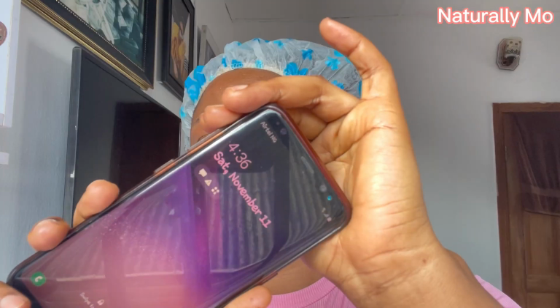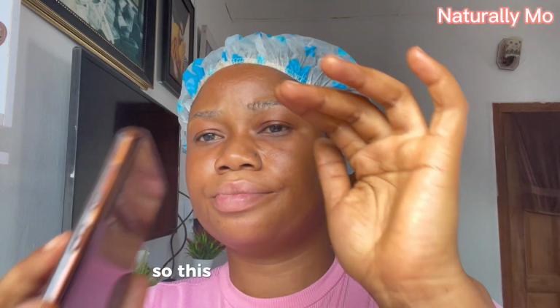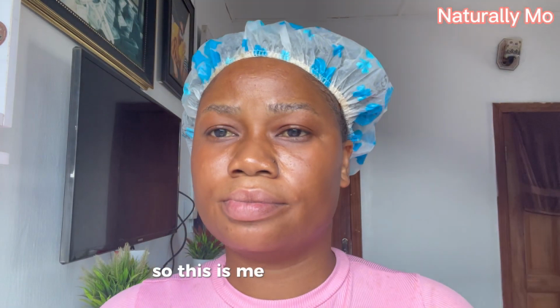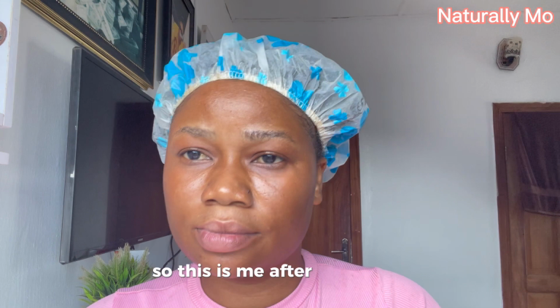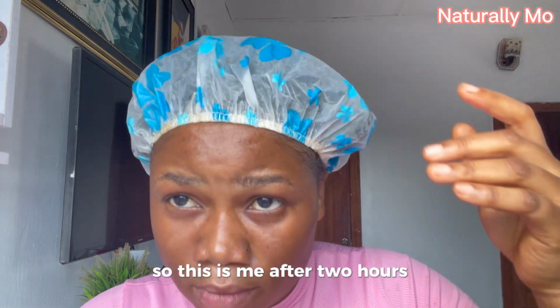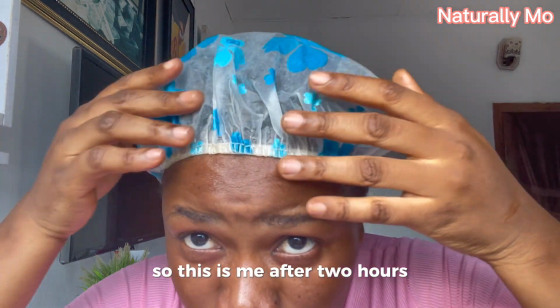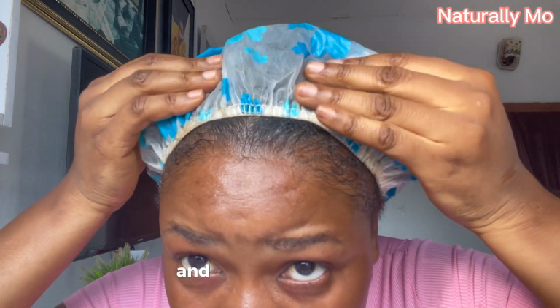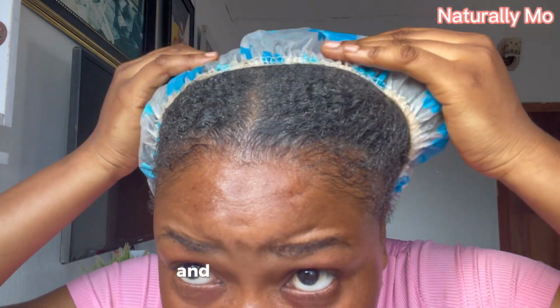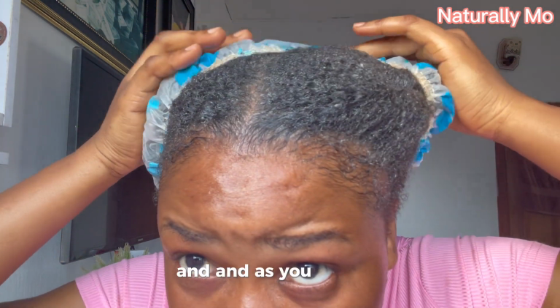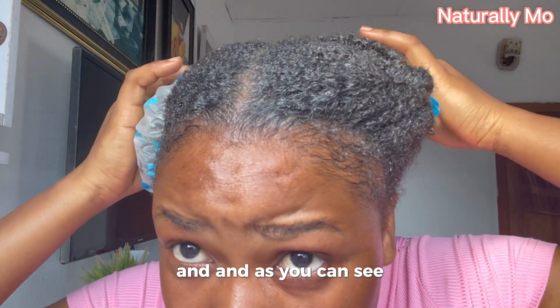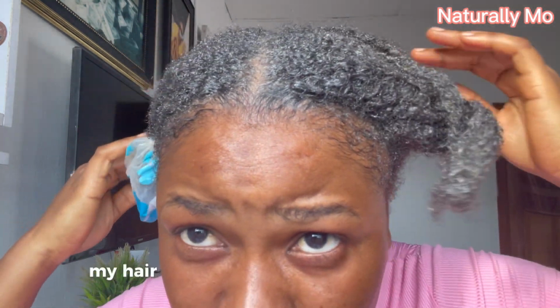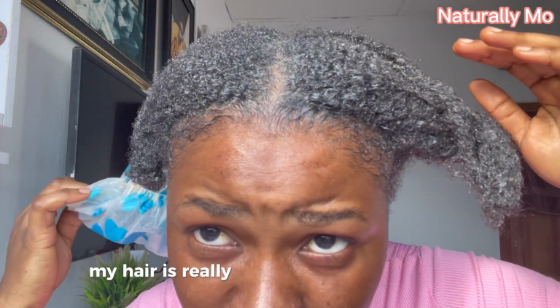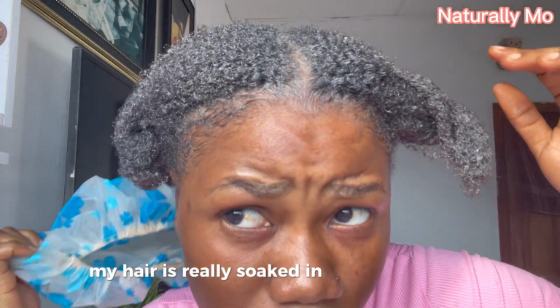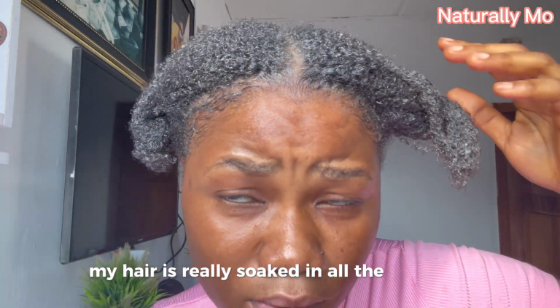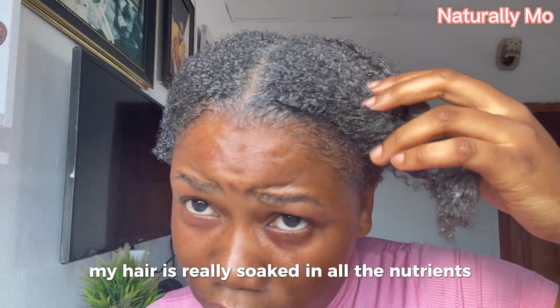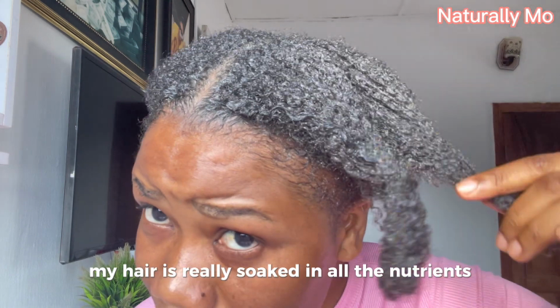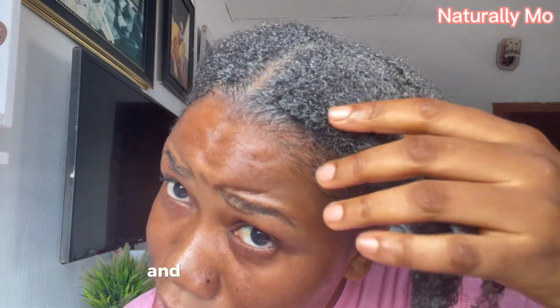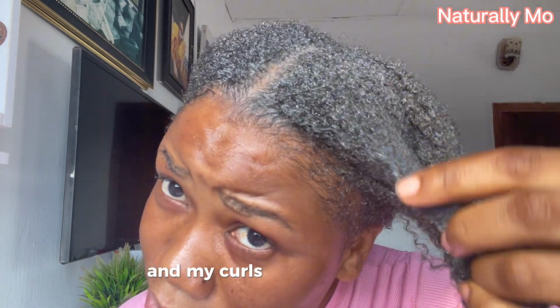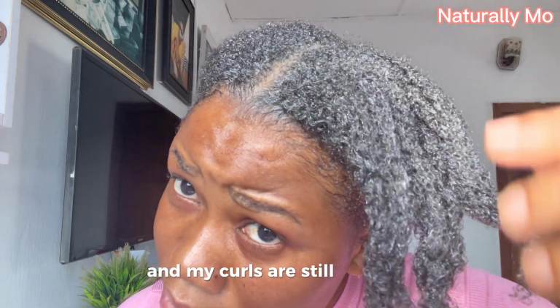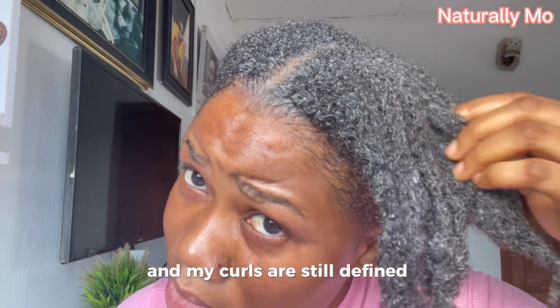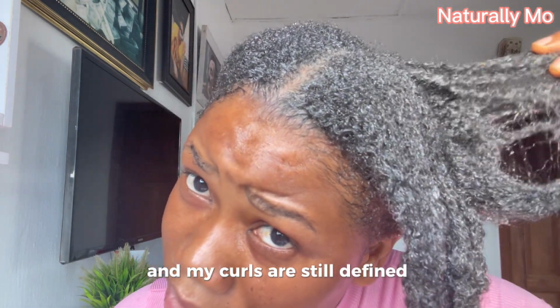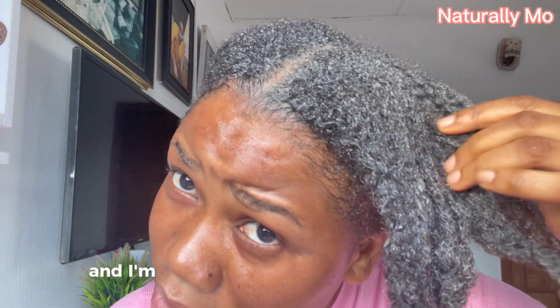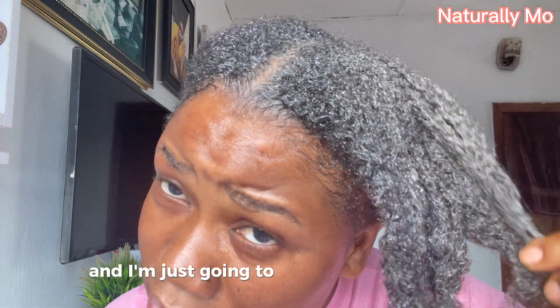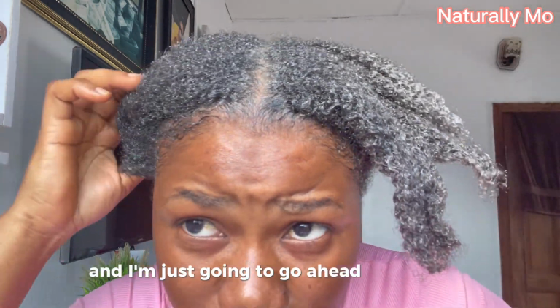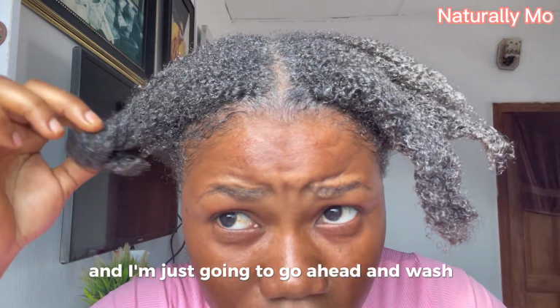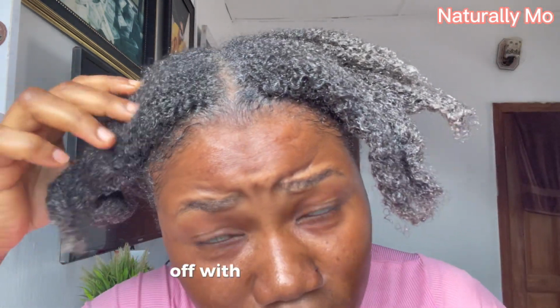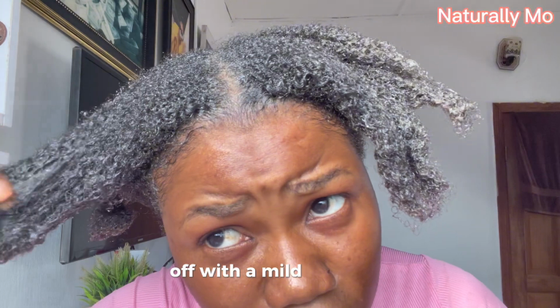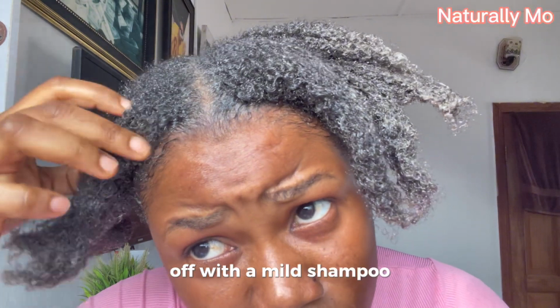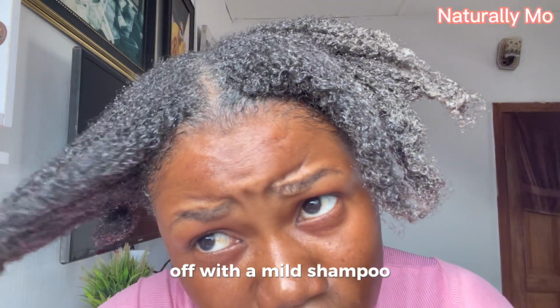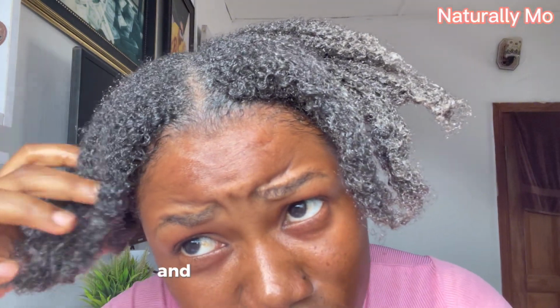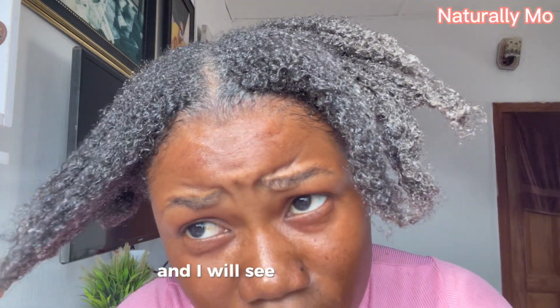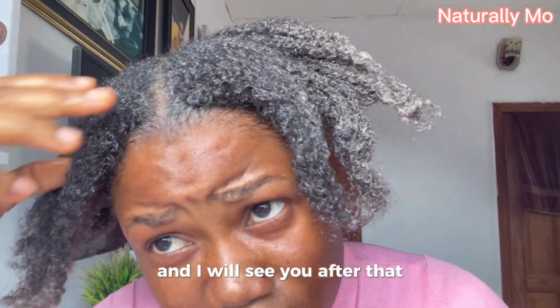This is me after two hours. As you can see, my hair has really soaked in all the nutrients and my coils are still defined. I'm going to go ahead and wash it off with a mild shampoo and I will see you after that.